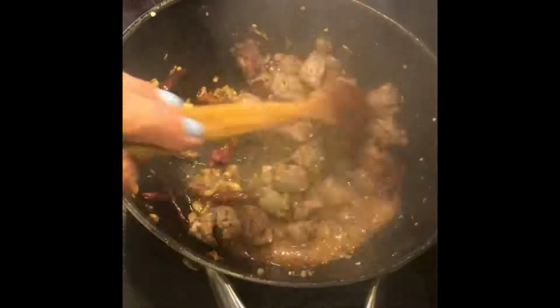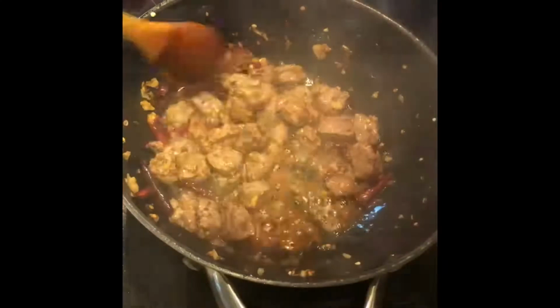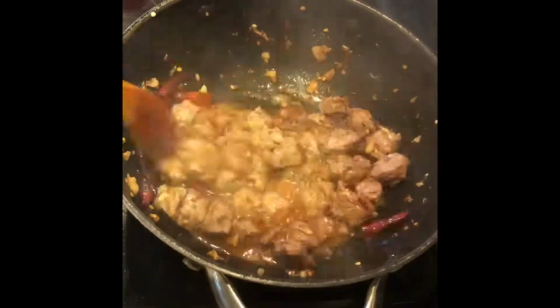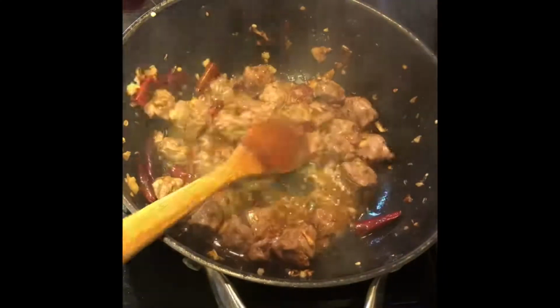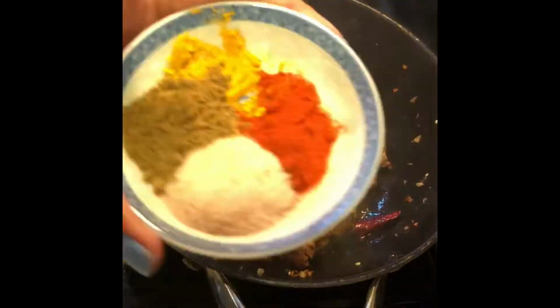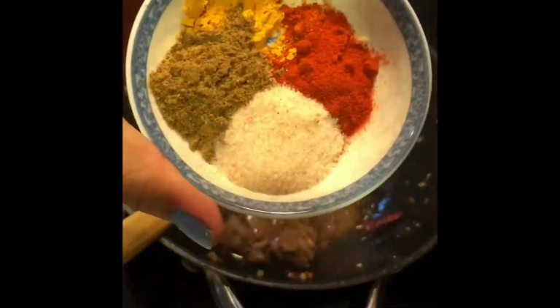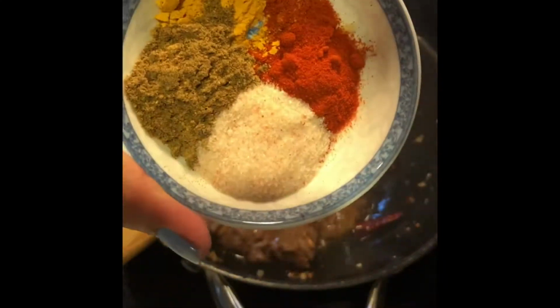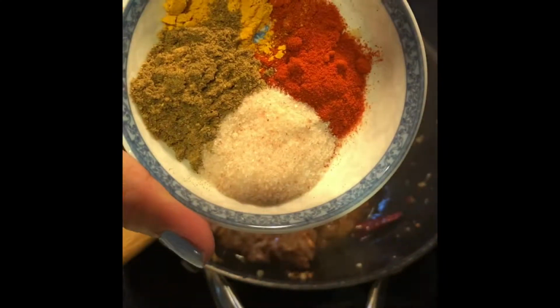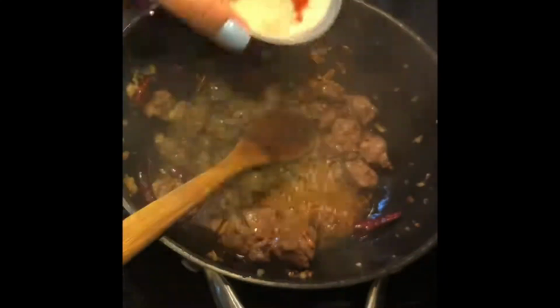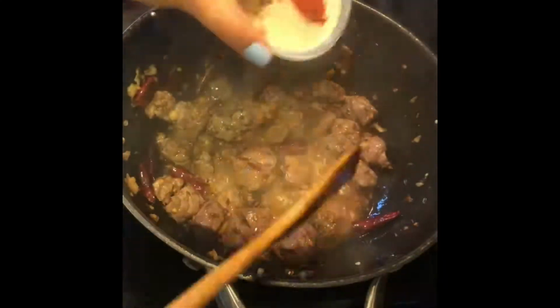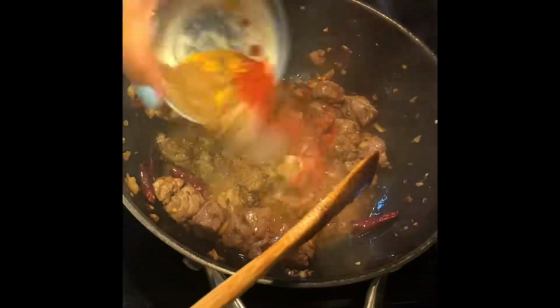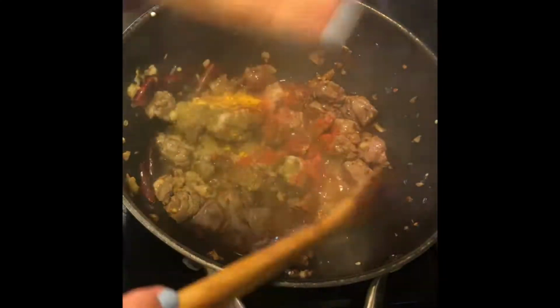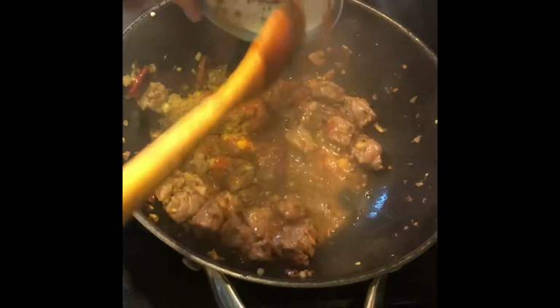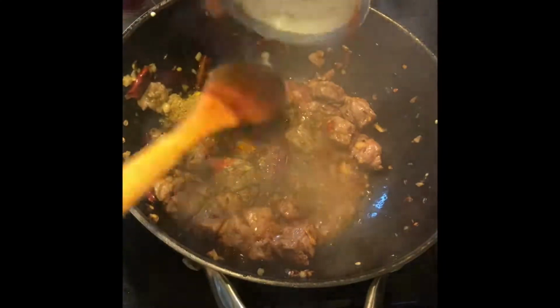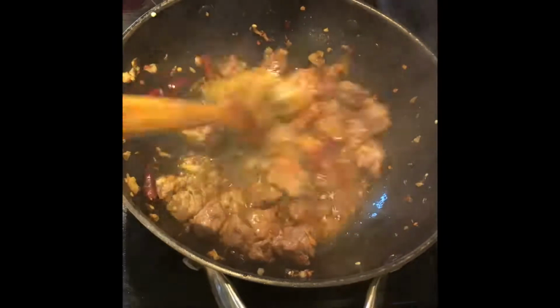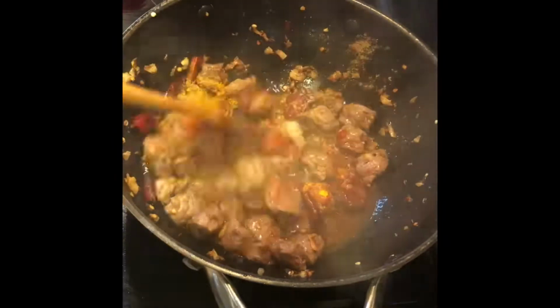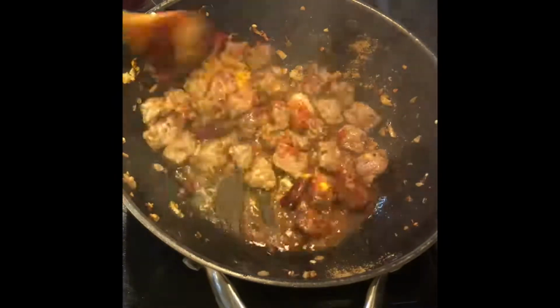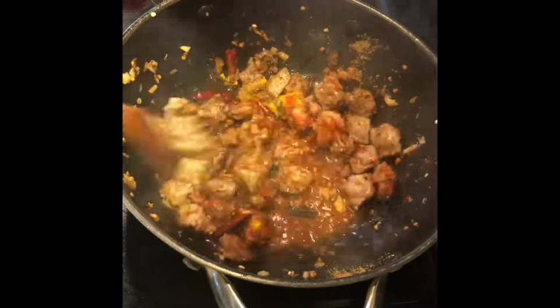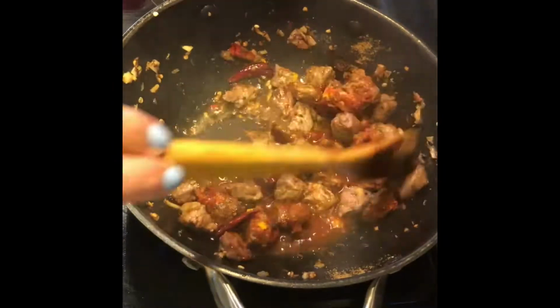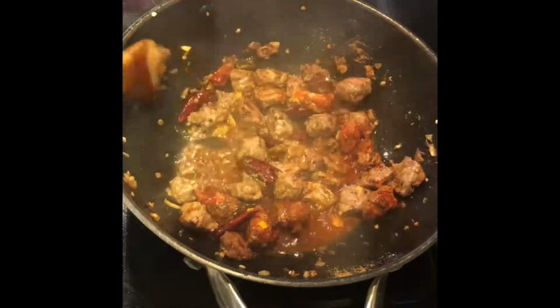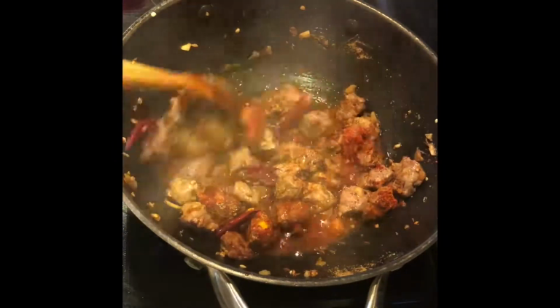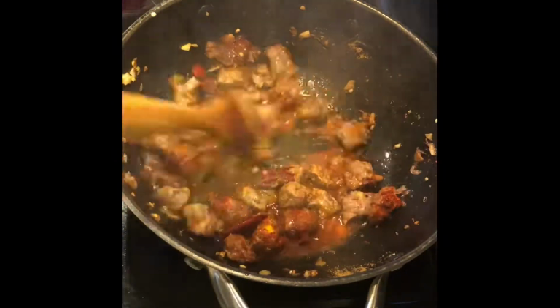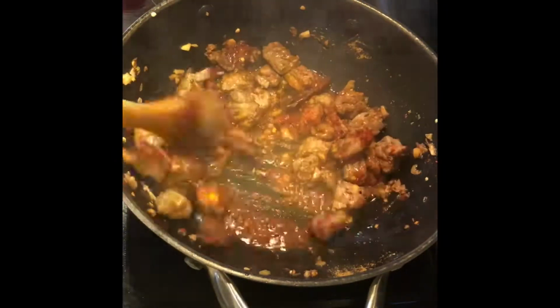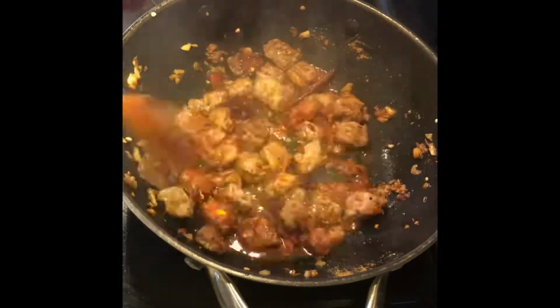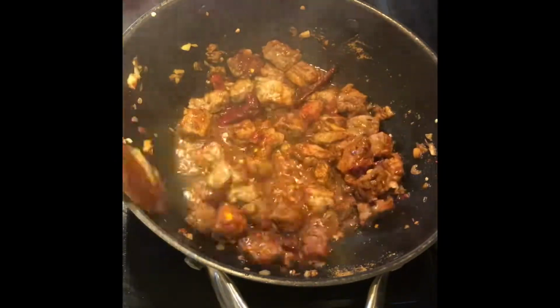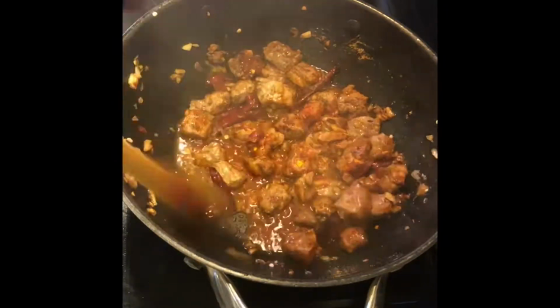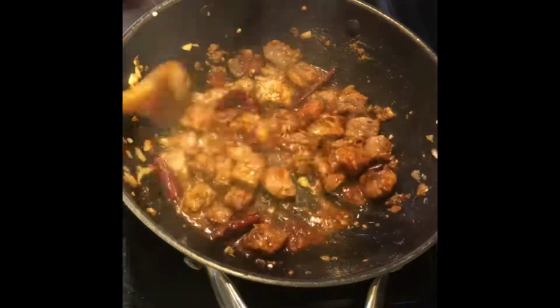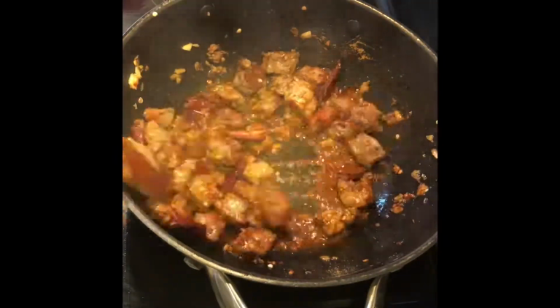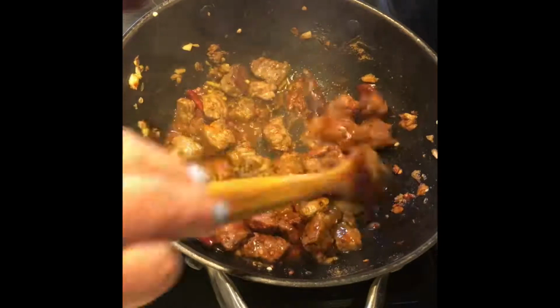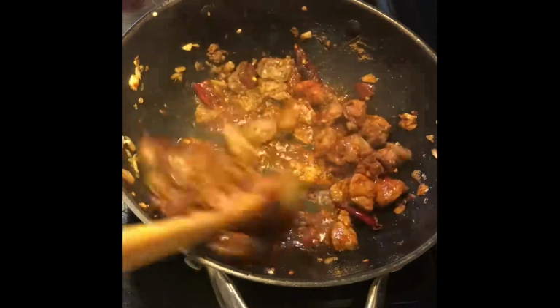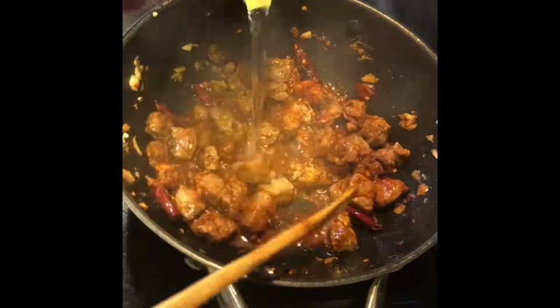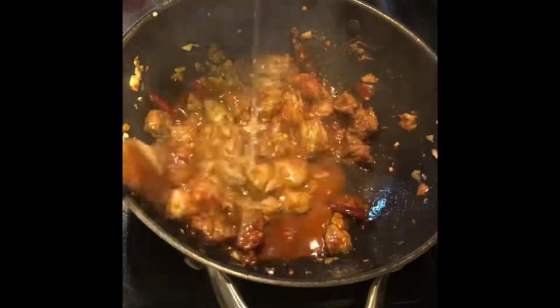You can now add your spices. I added turmeric, red chili powder, garam masala, and some salt. I also added a little bit of water to cook the beef further and to avoid getting the spices burned.